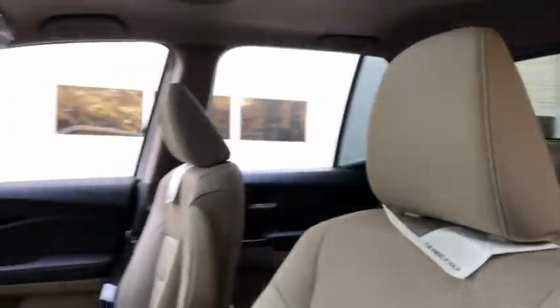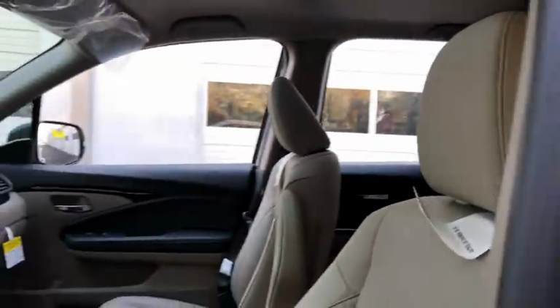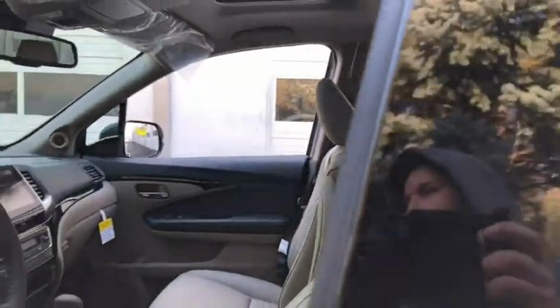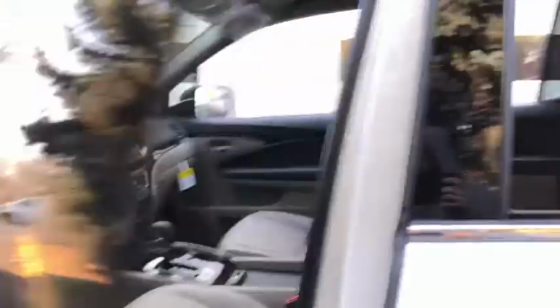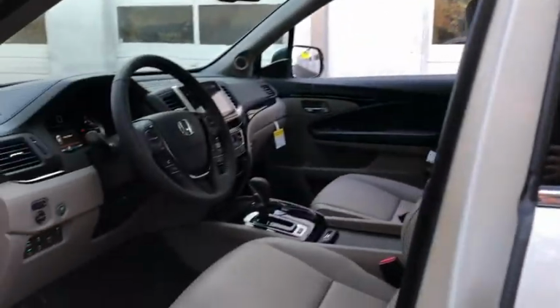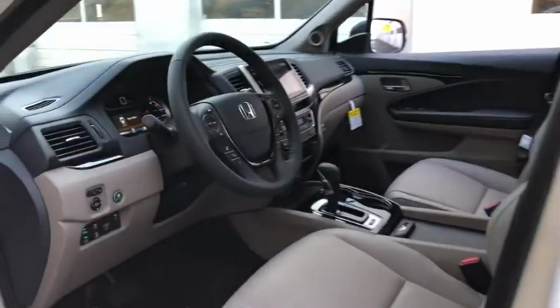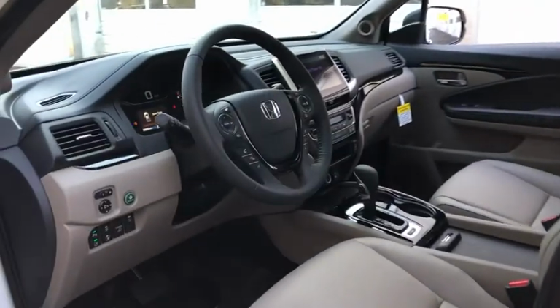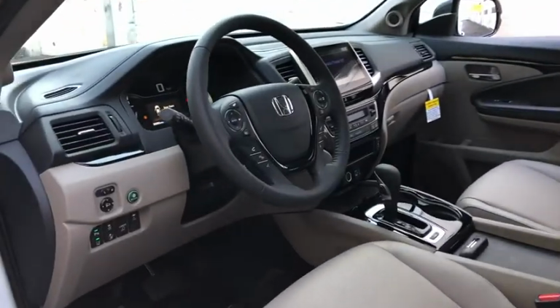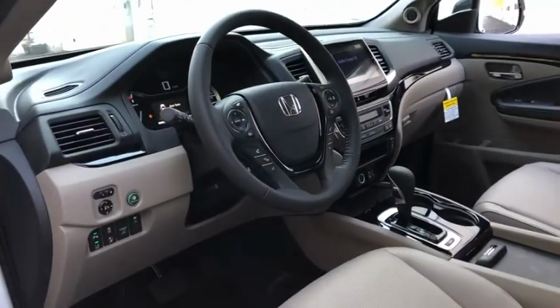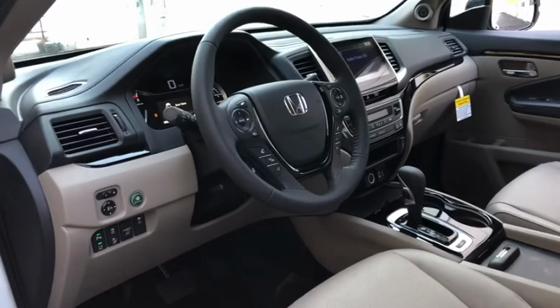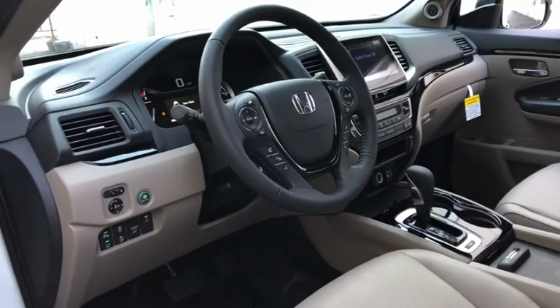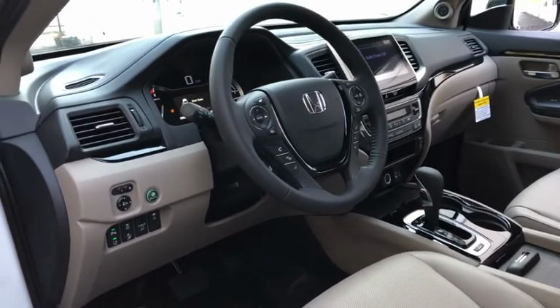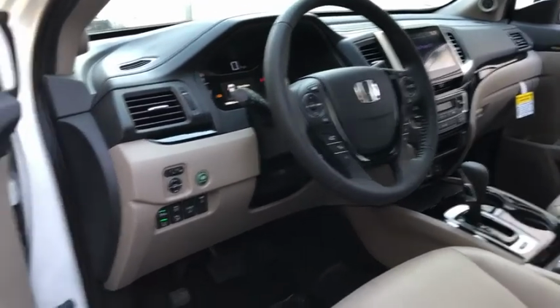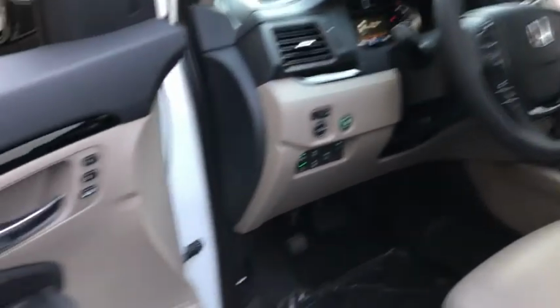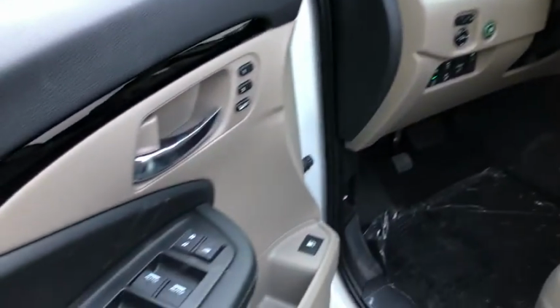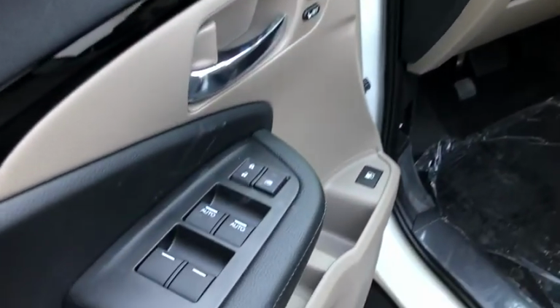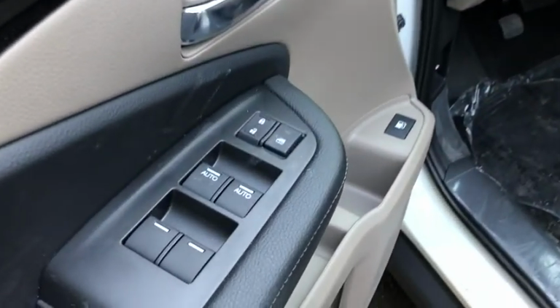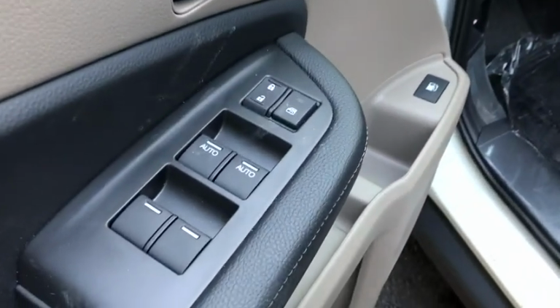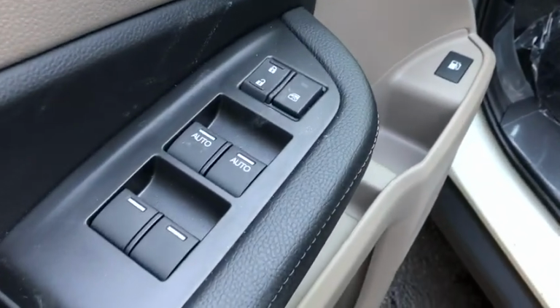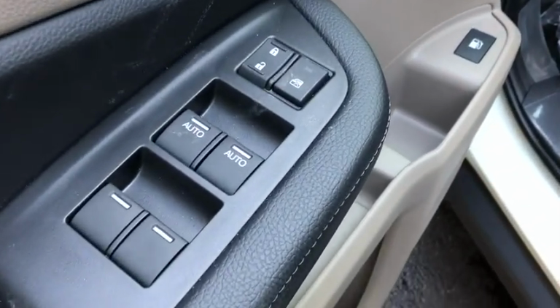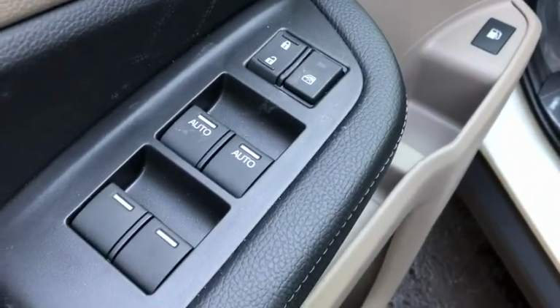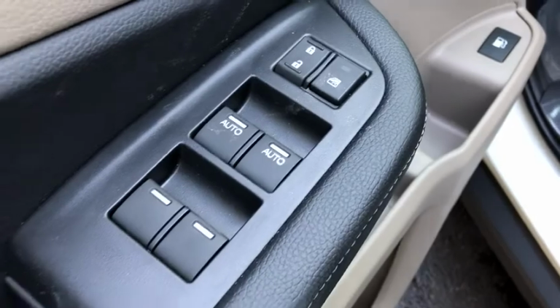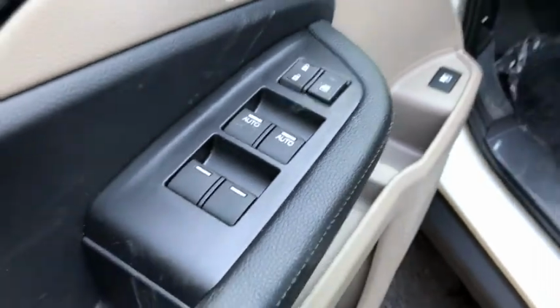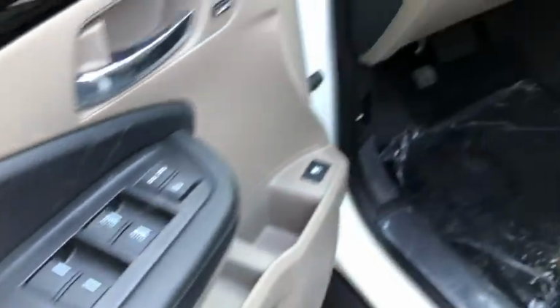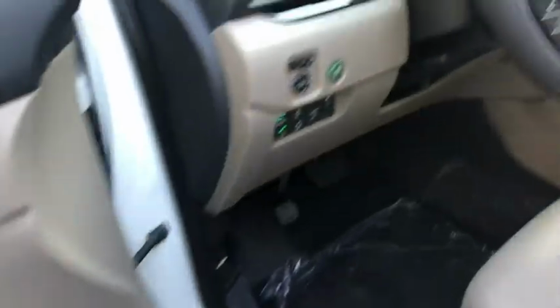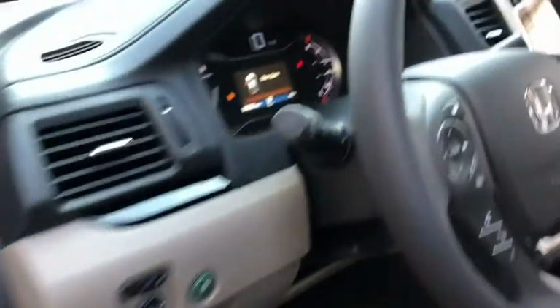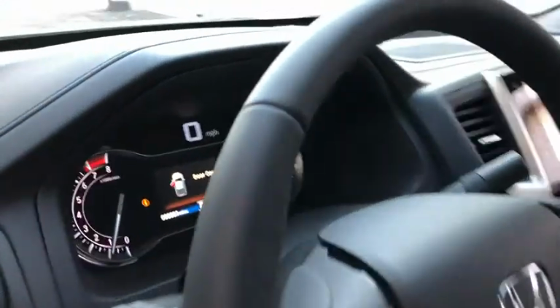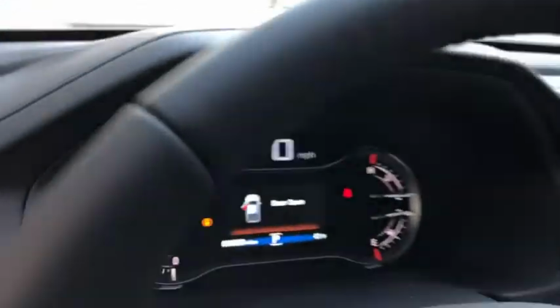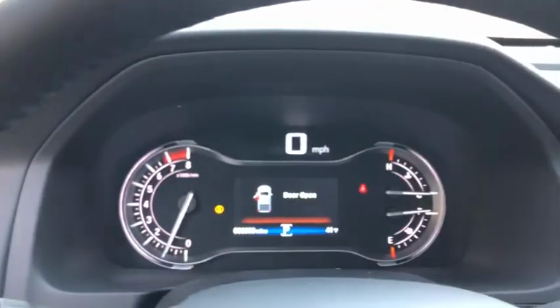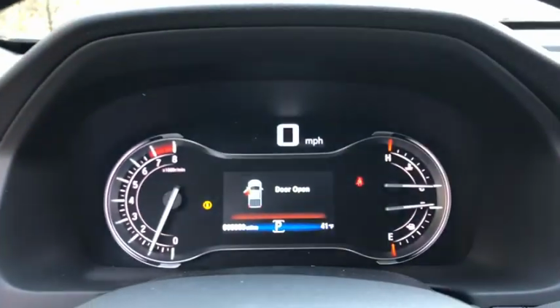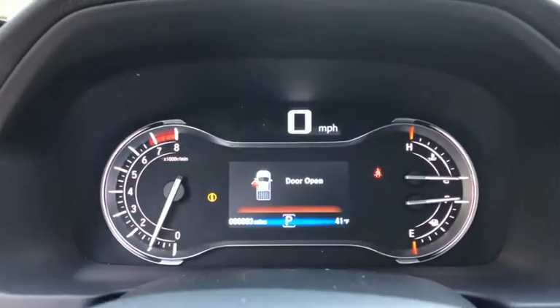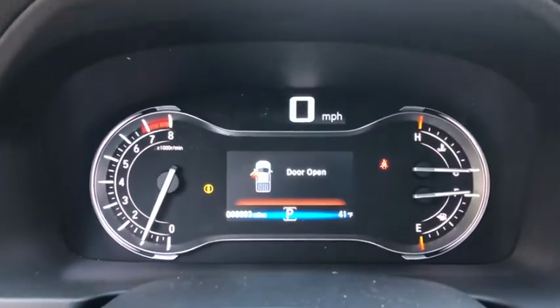Traction control, power passenger seat, dual airbags, power steering, four-wheel disc brakes, eight speakers, fog lights, rear window defroster, security system, power windows, electronic stability control.